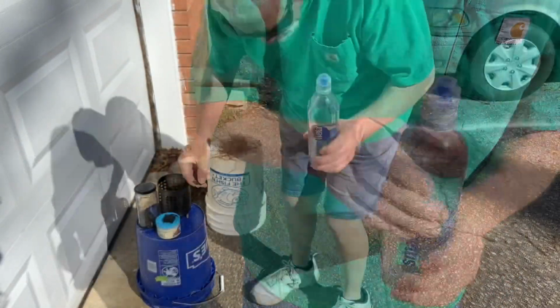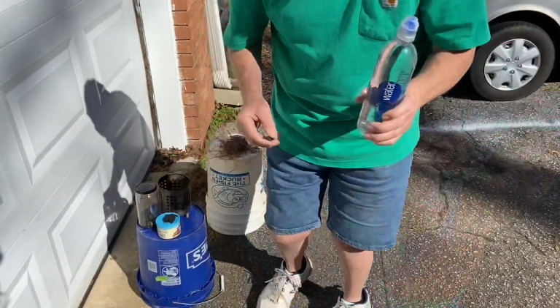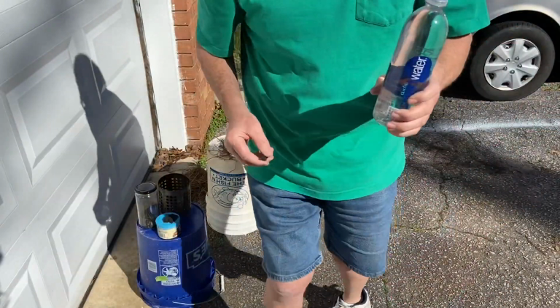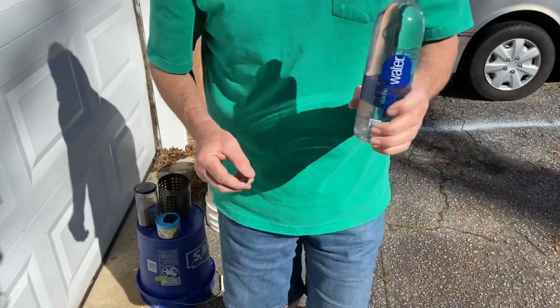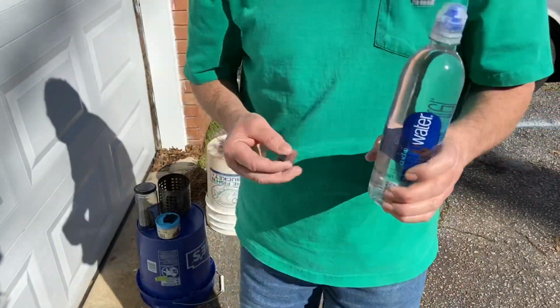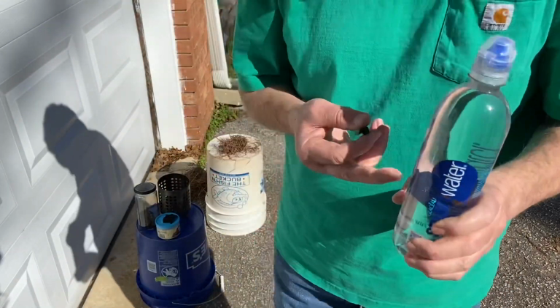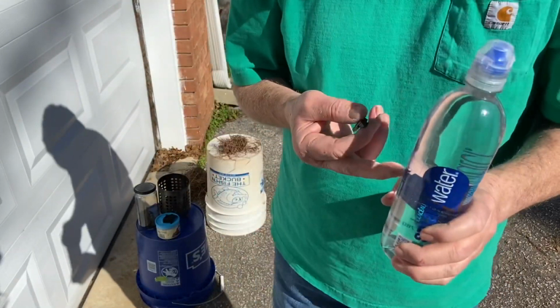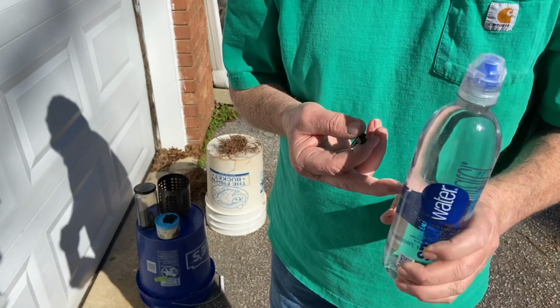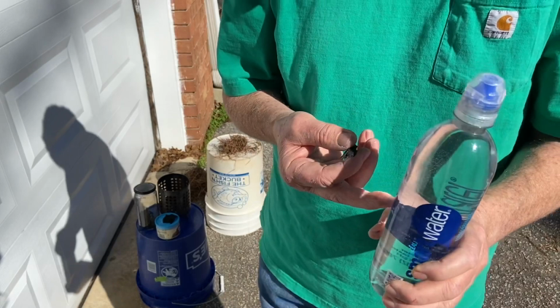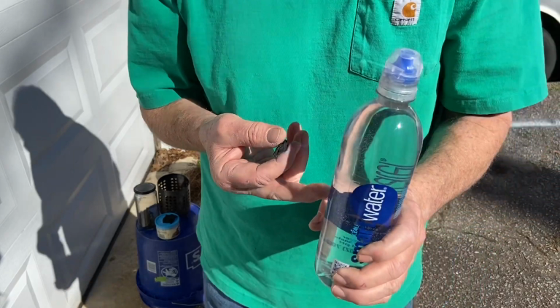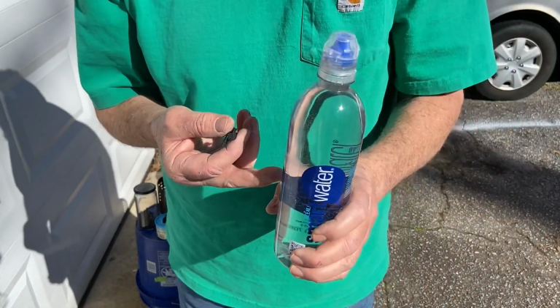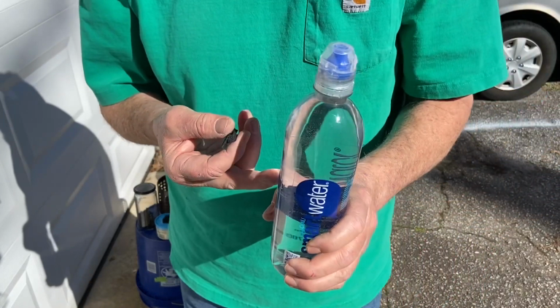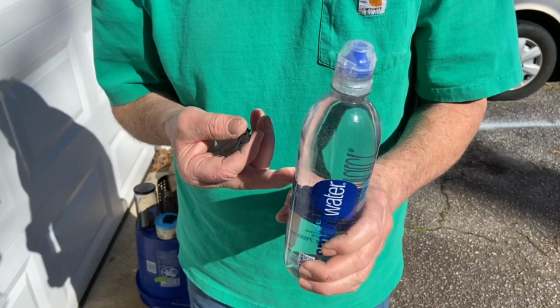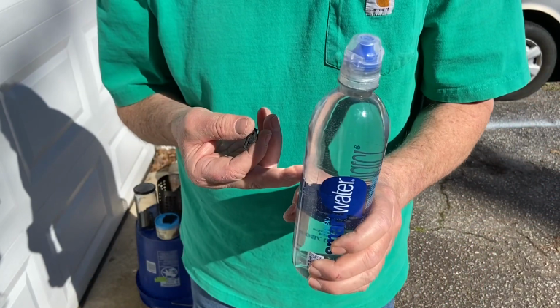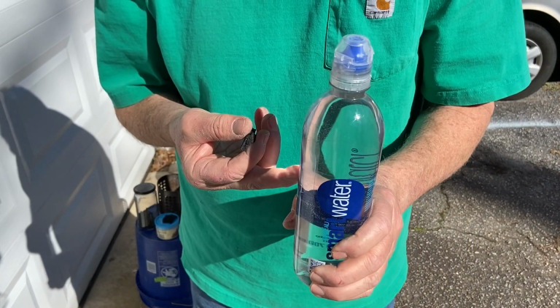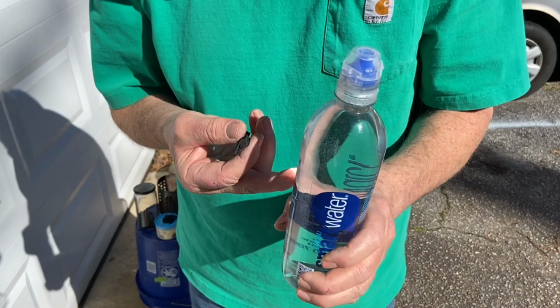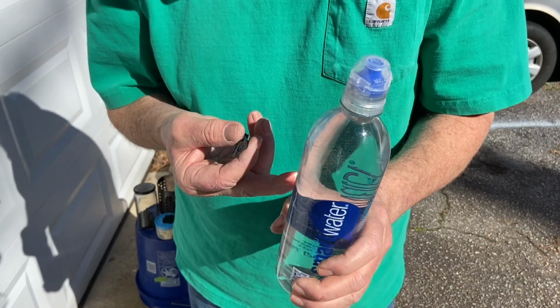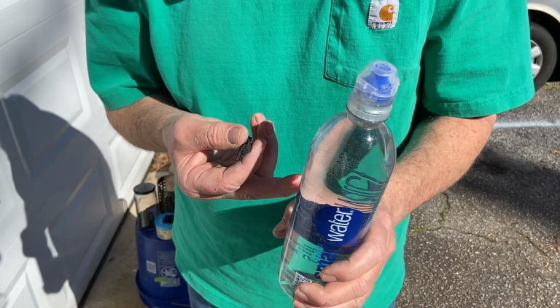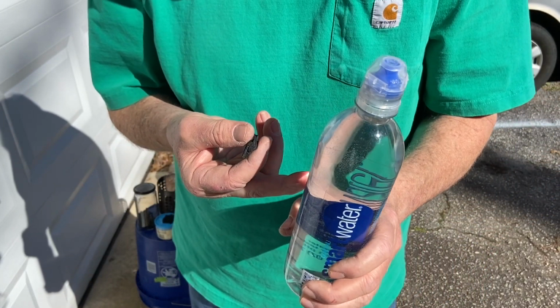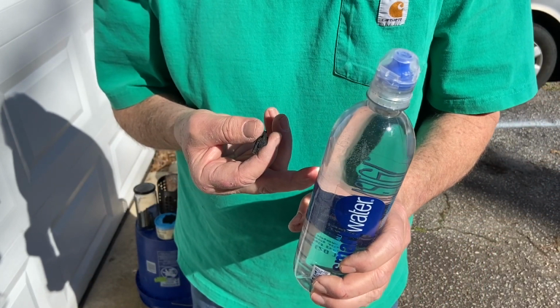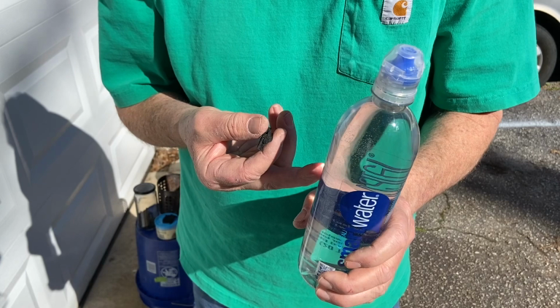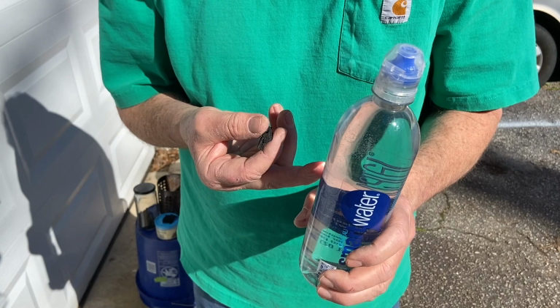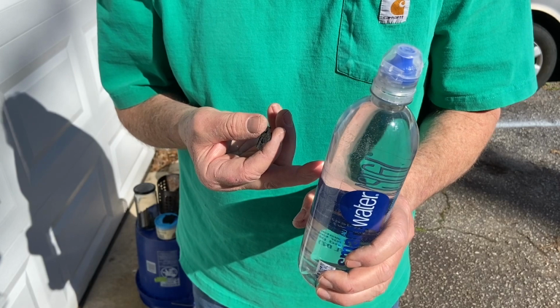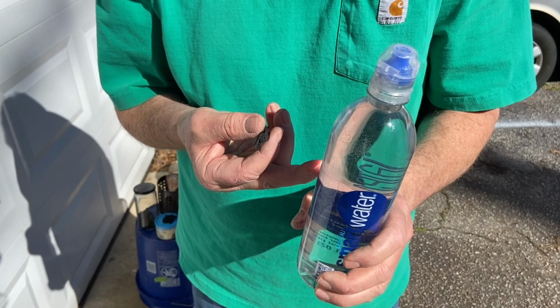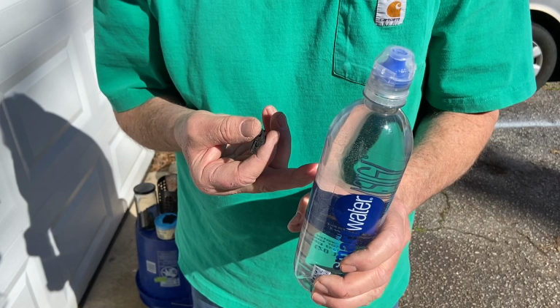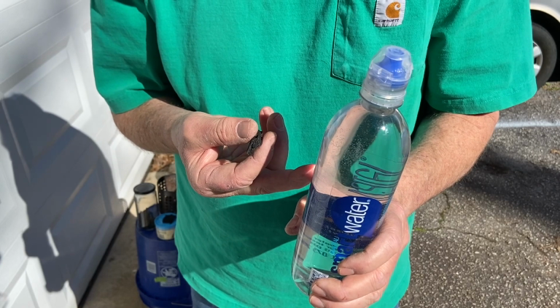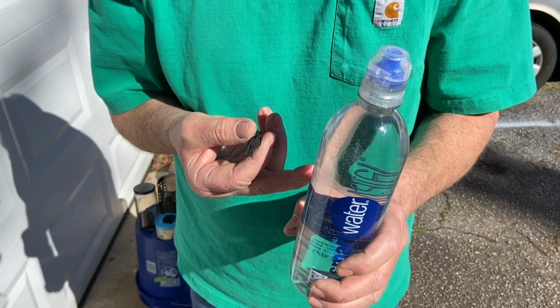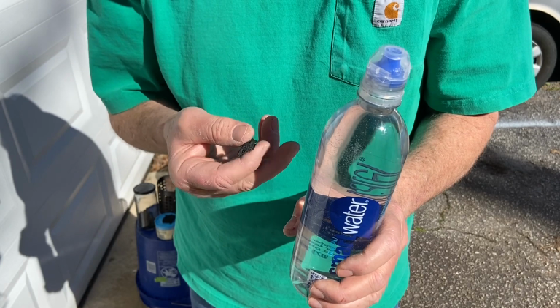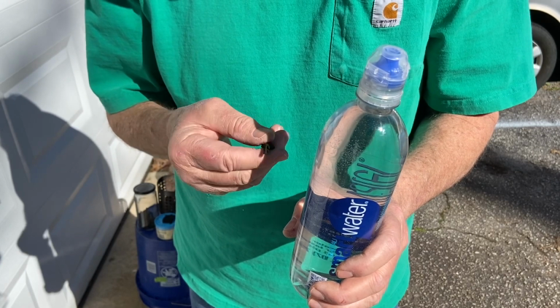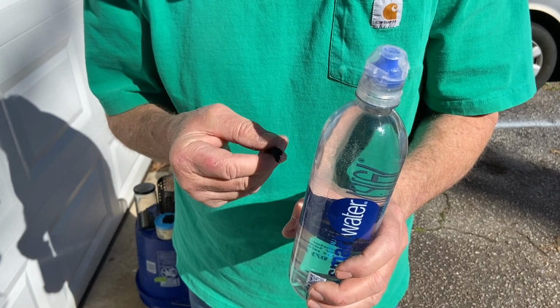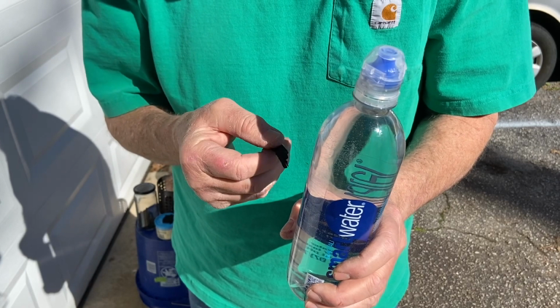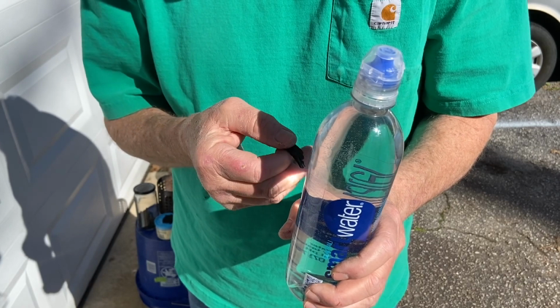I'm going to do the punk wood first. You want to find the focal point on your finger. That's plenty hot enough to ignite it.